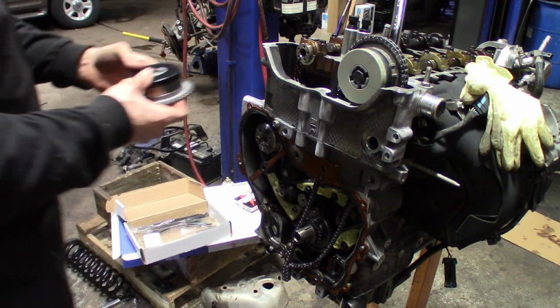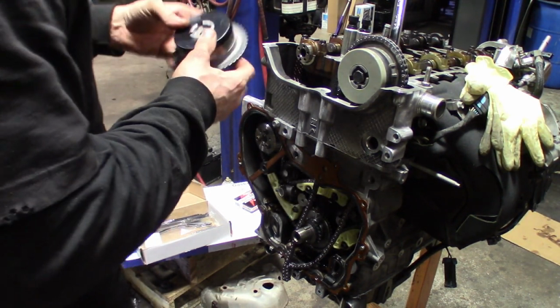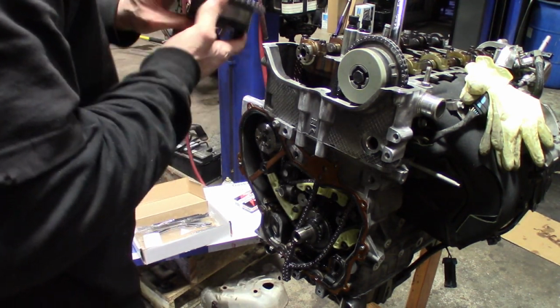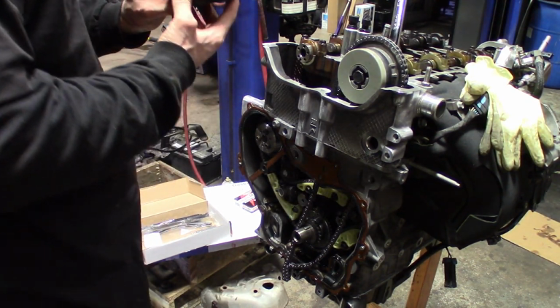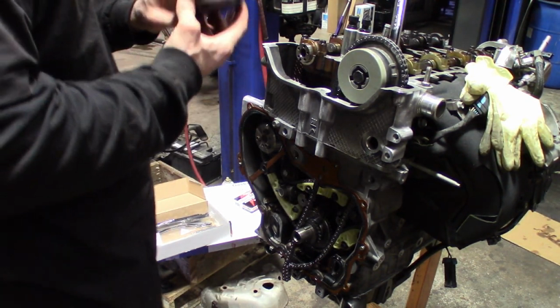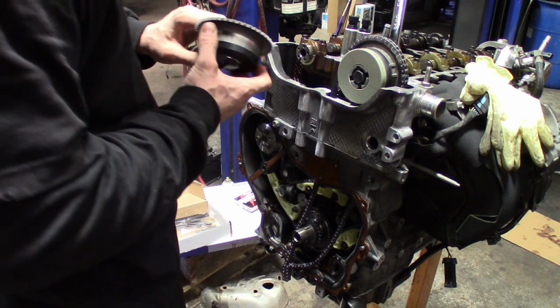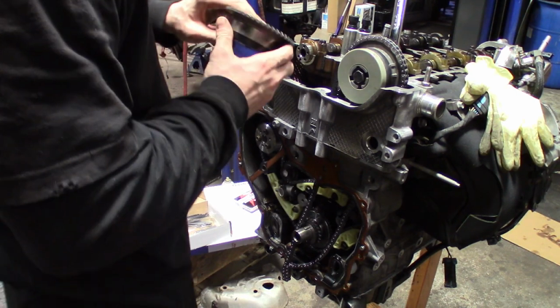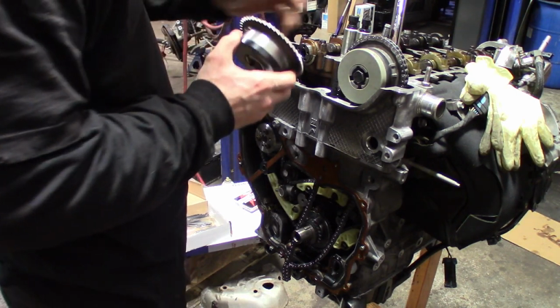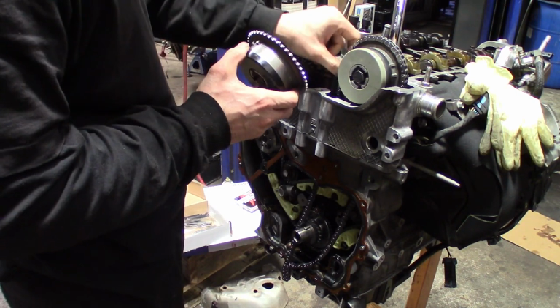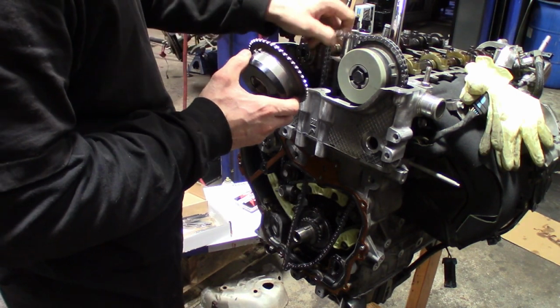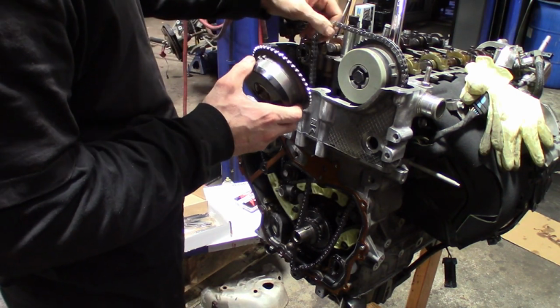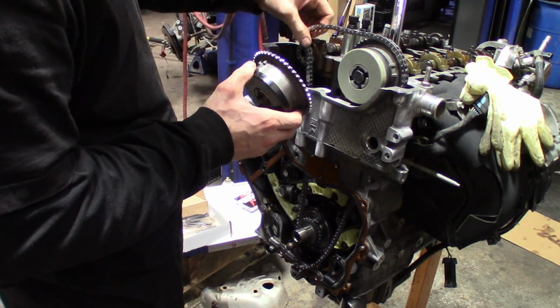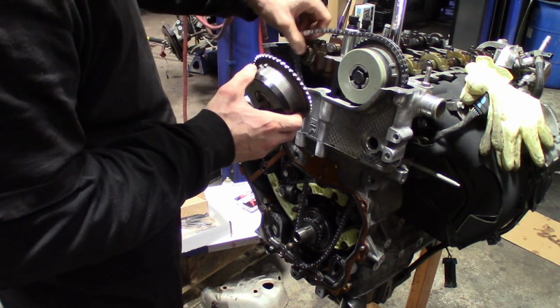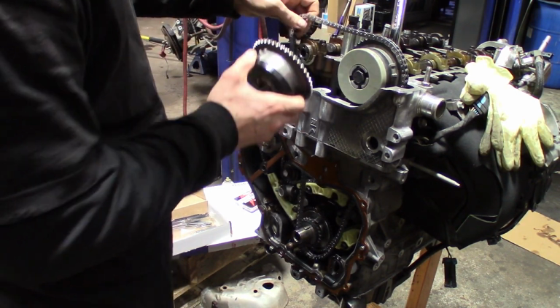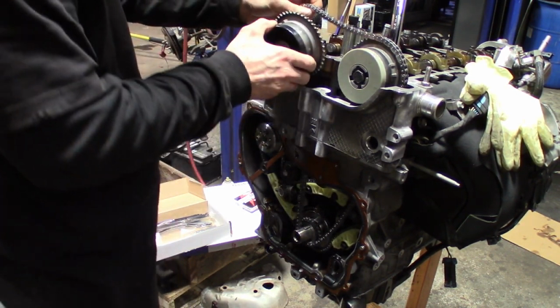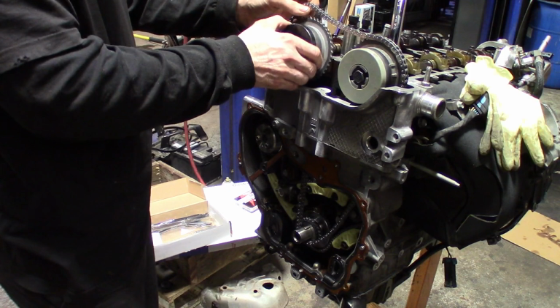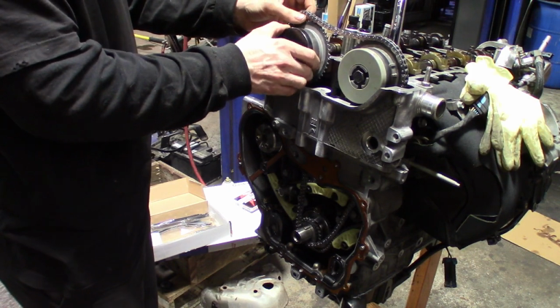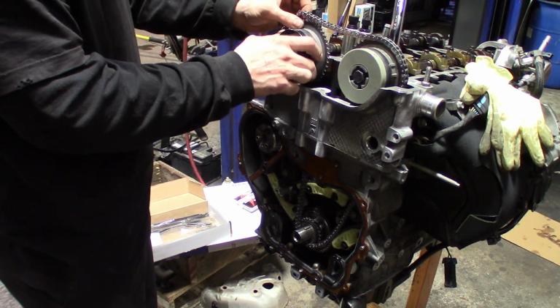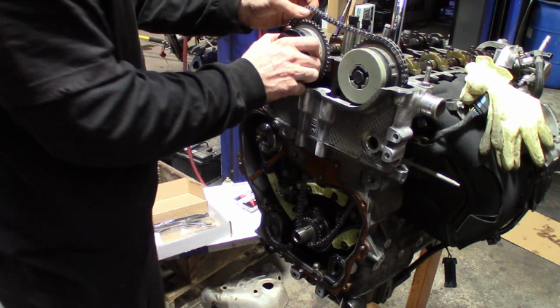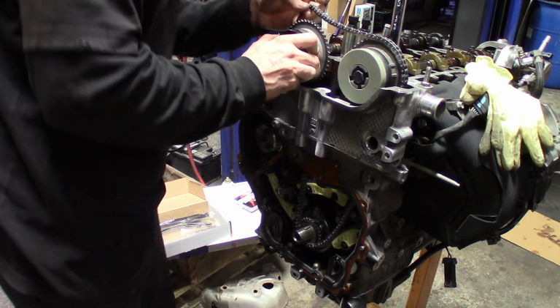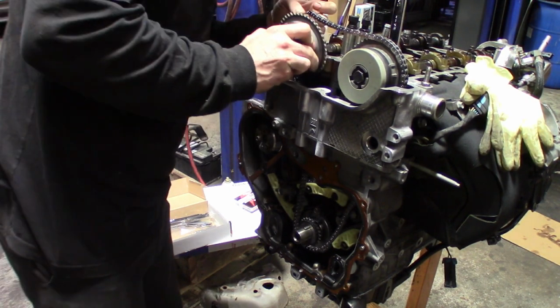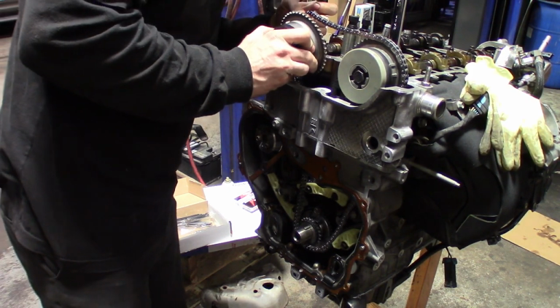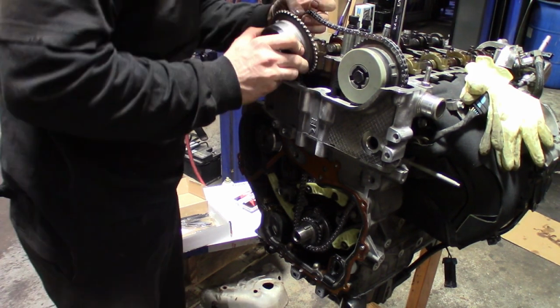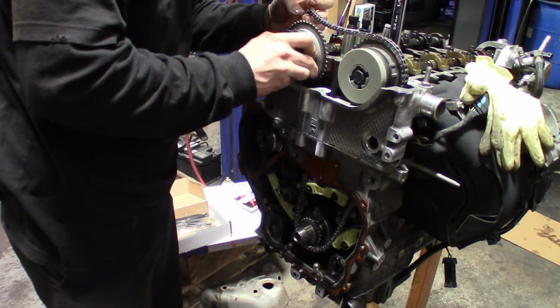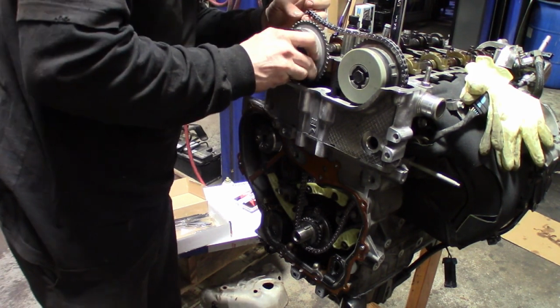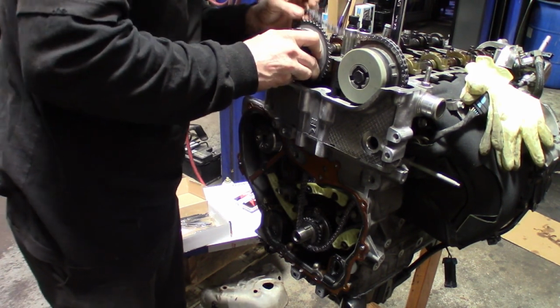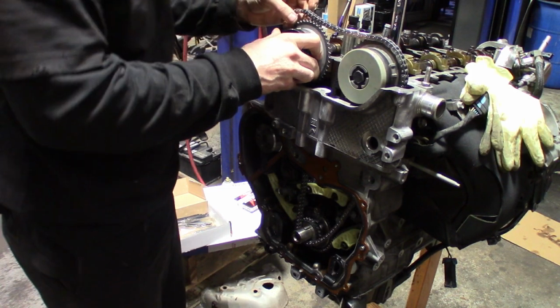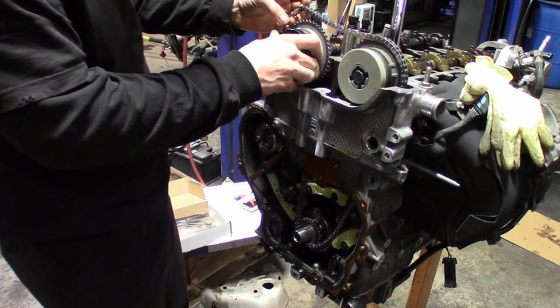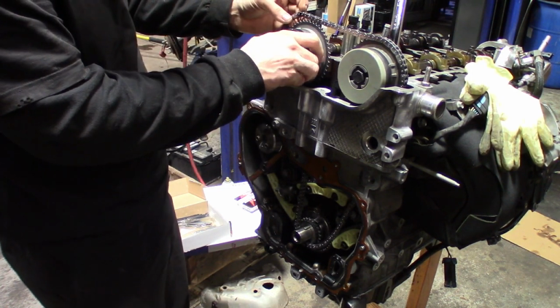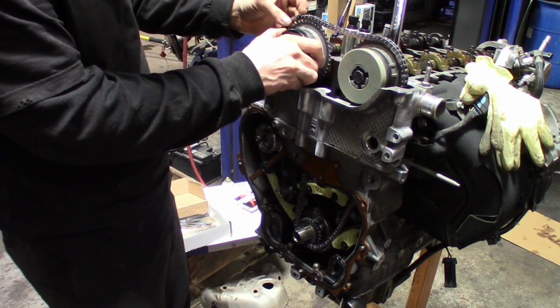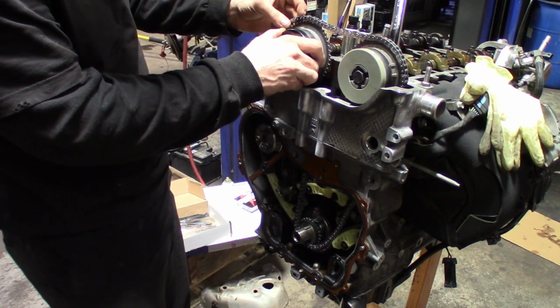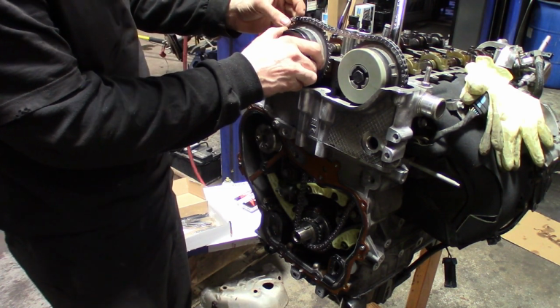On the exhaust gear, you don't want to line up with the pin right away. You want to put your mark on cue — line that up. The chain should pretty much start to line up right away.